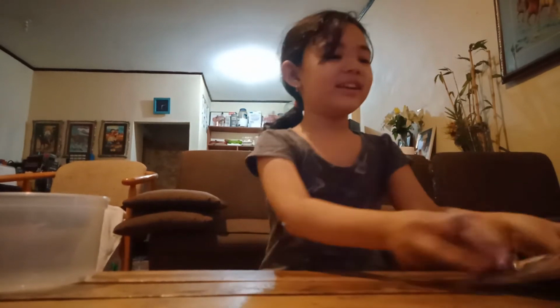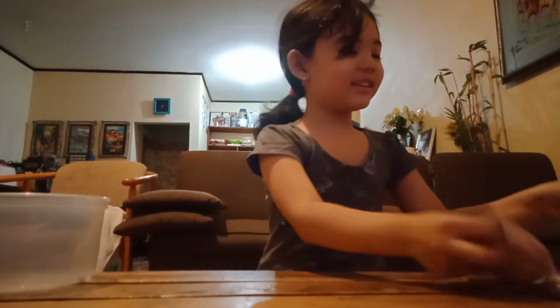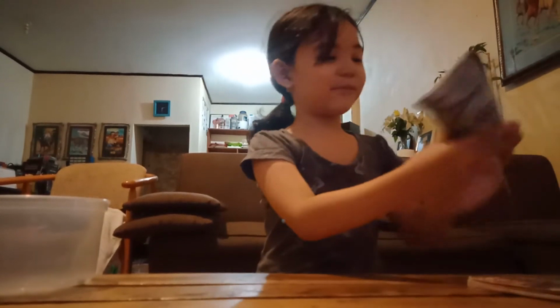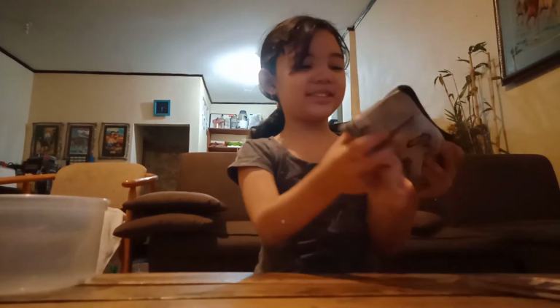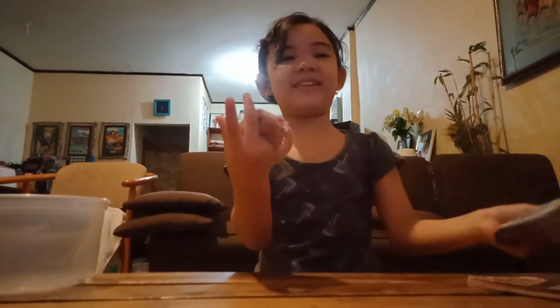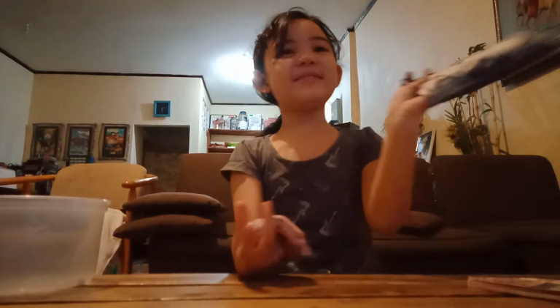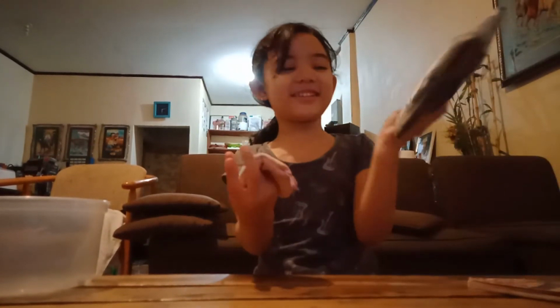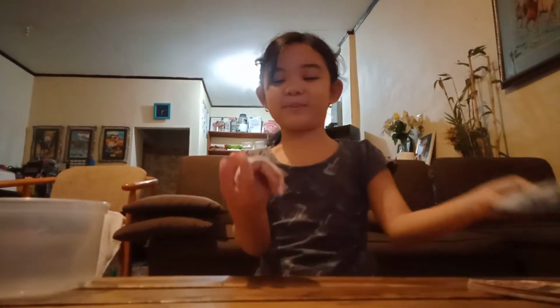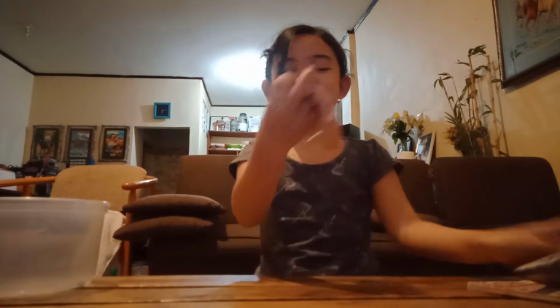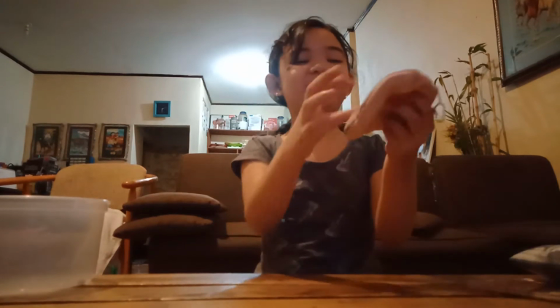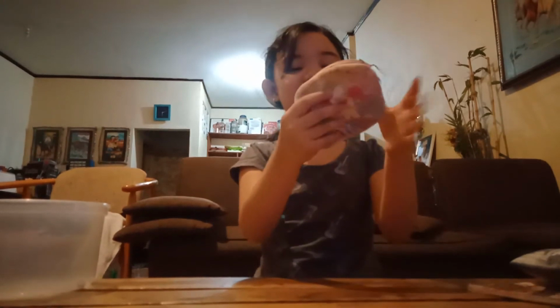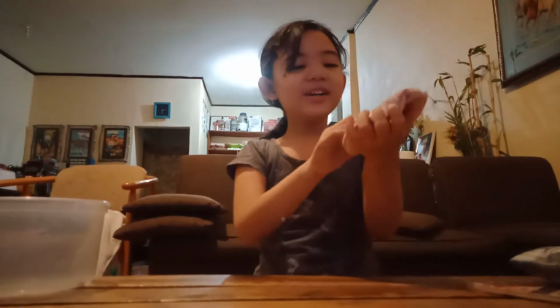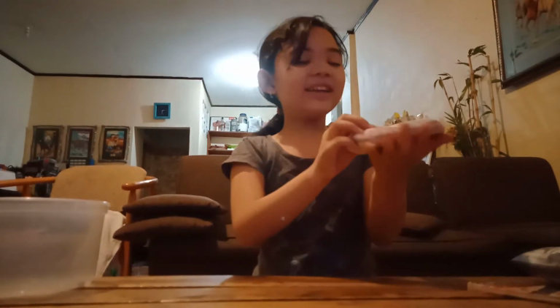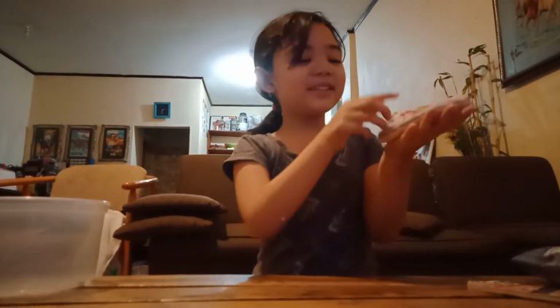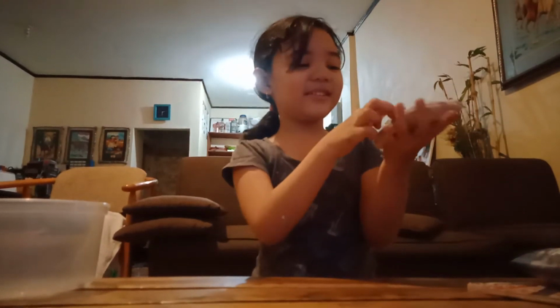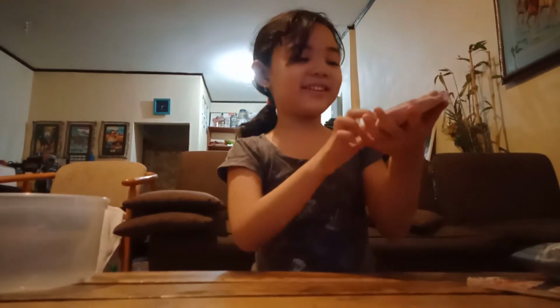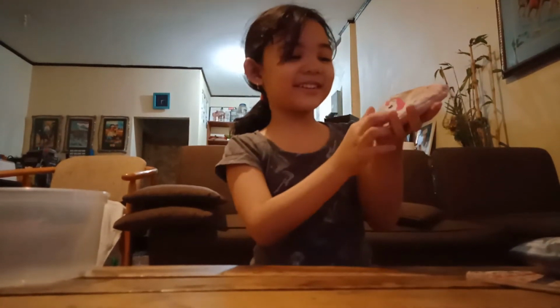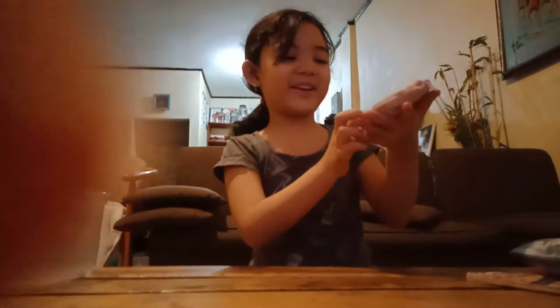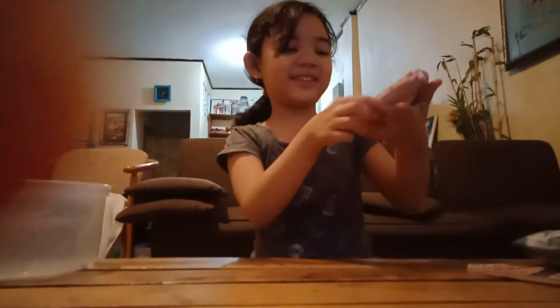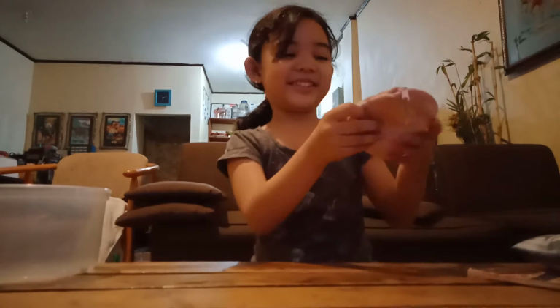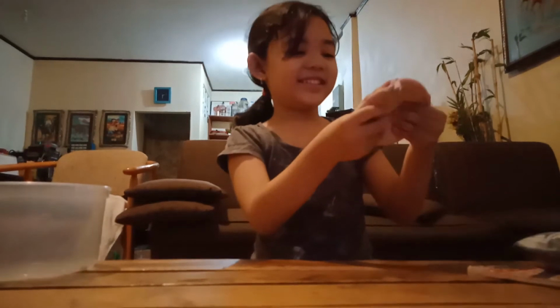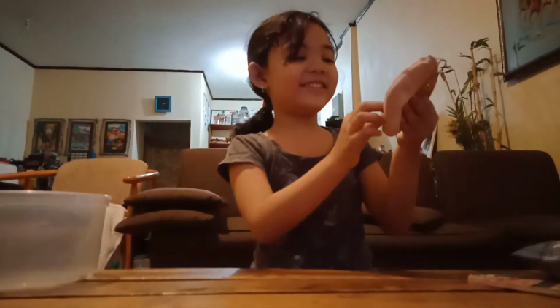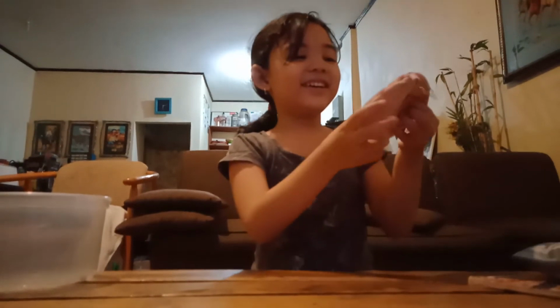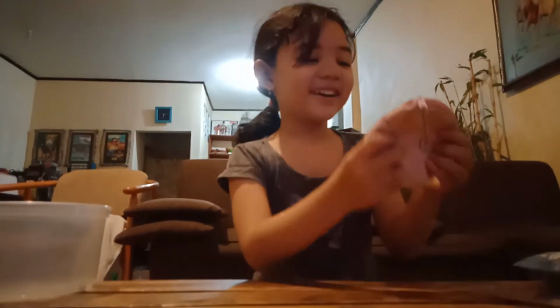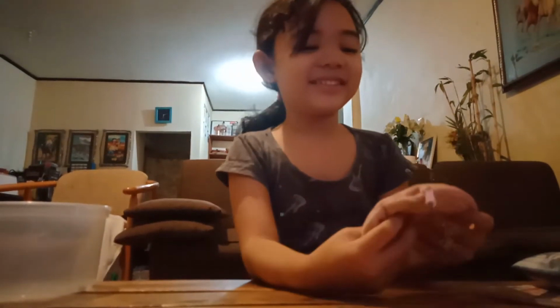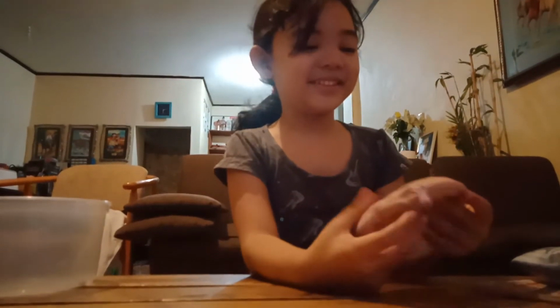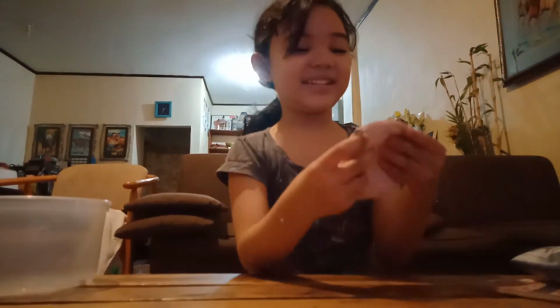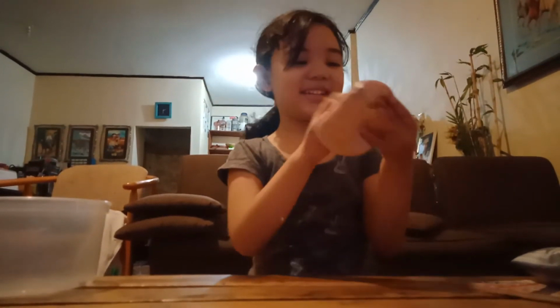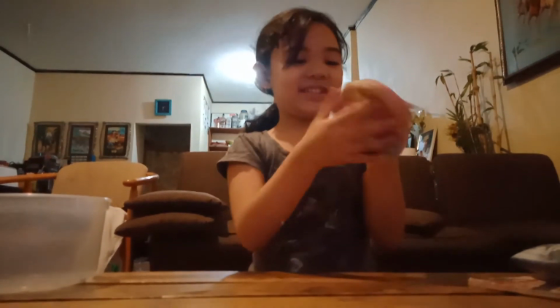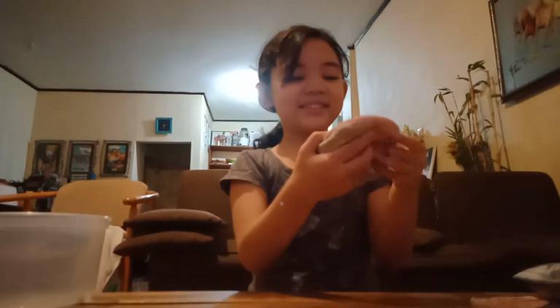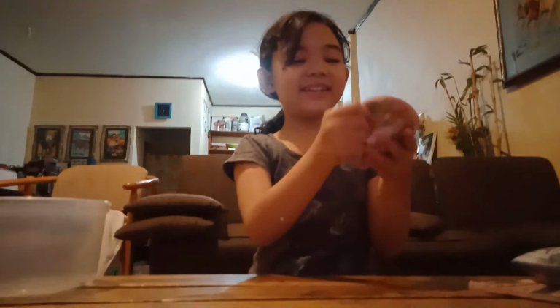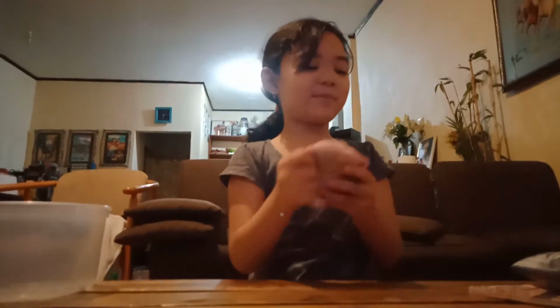This is a plushie — this is totally my favorite. Is this a plushie? Maybe this one is fantastic. I love it. There's a unicorn, it's so cute. So cute. It's amazing, so fun.